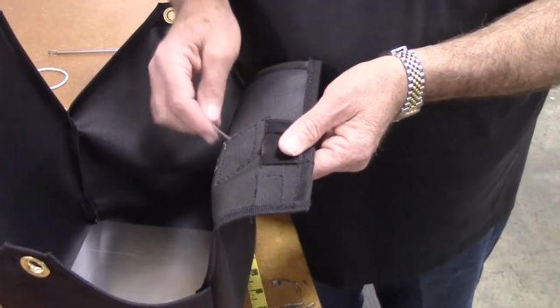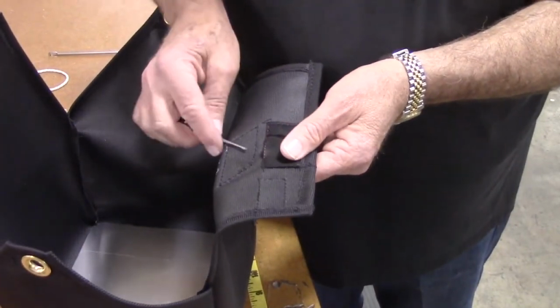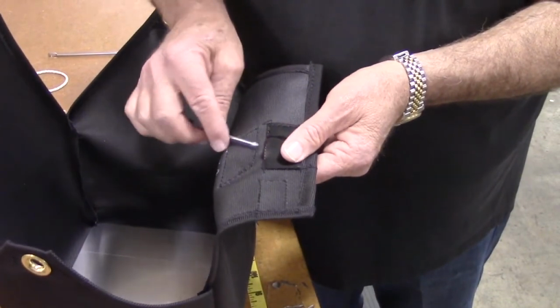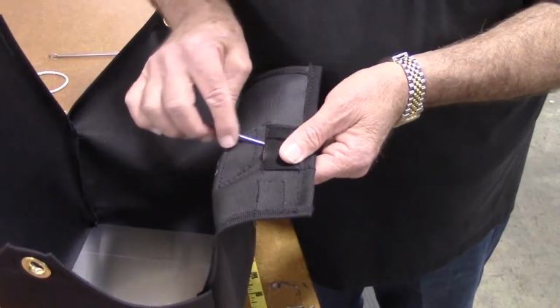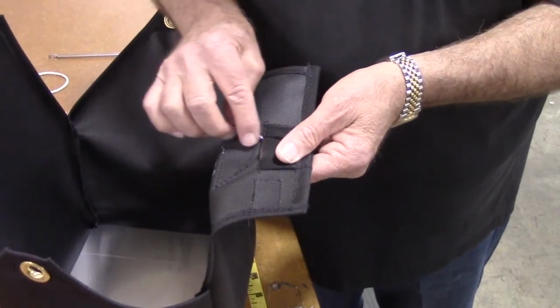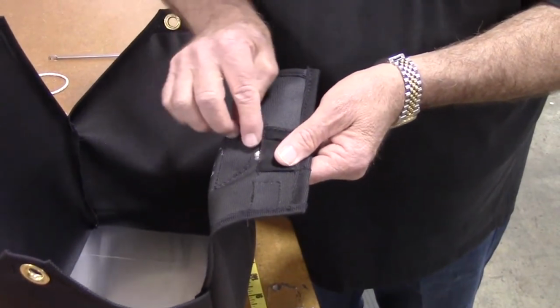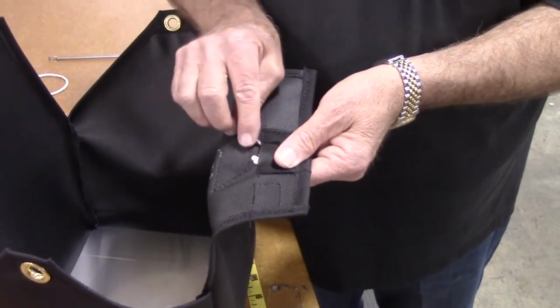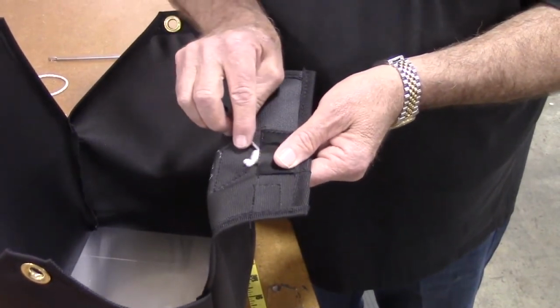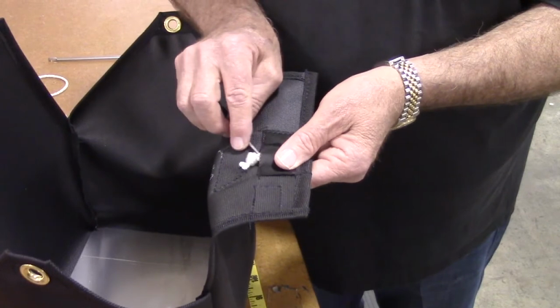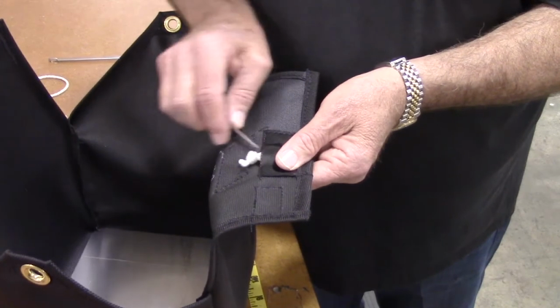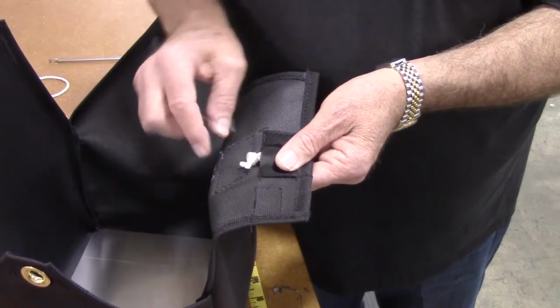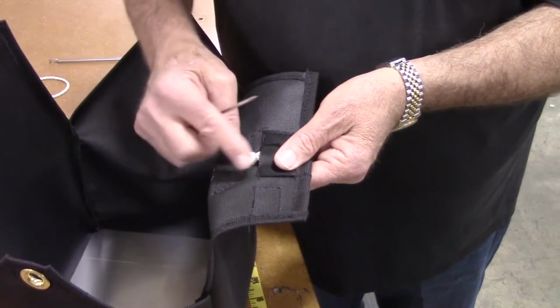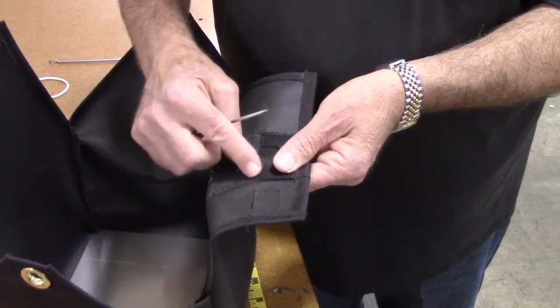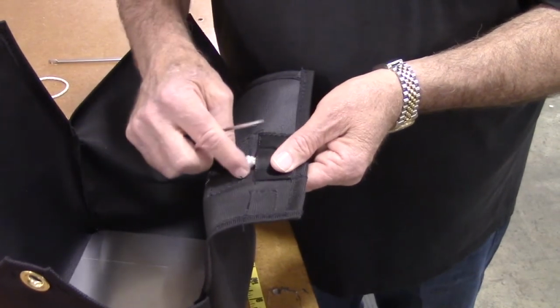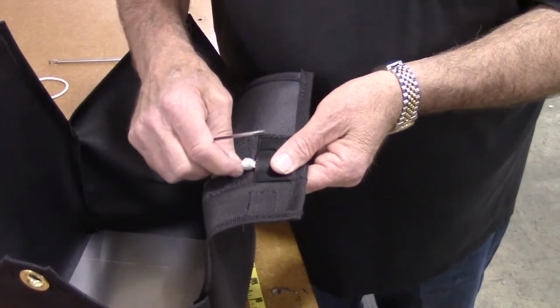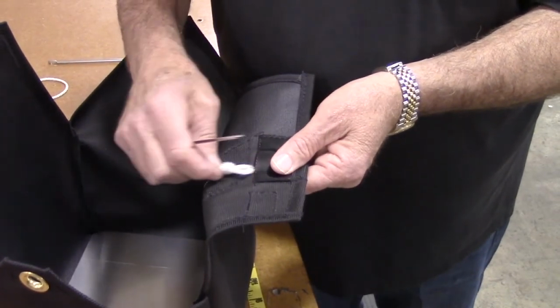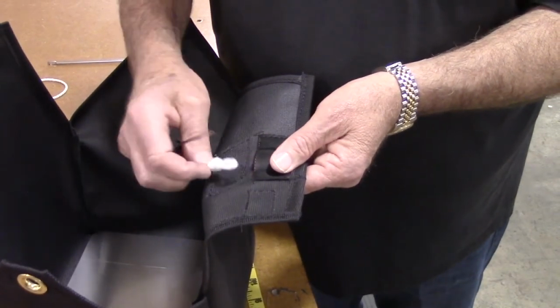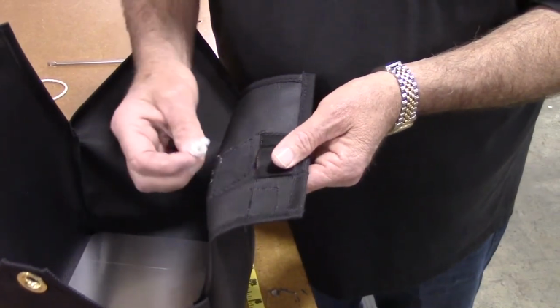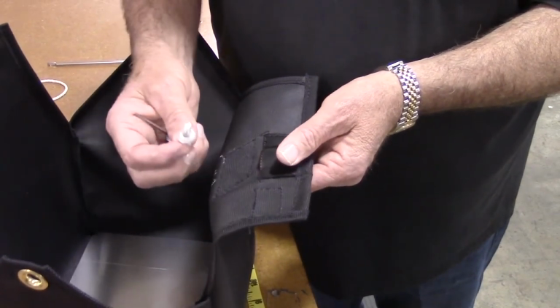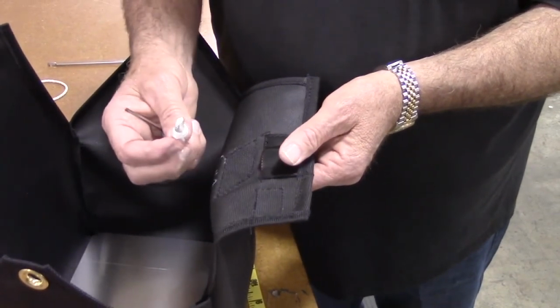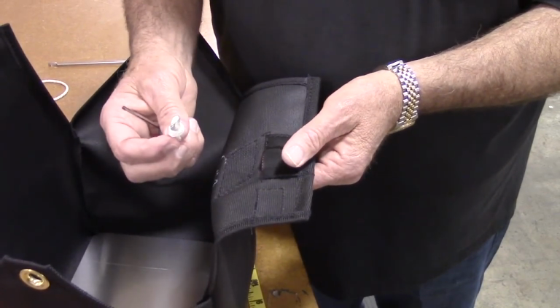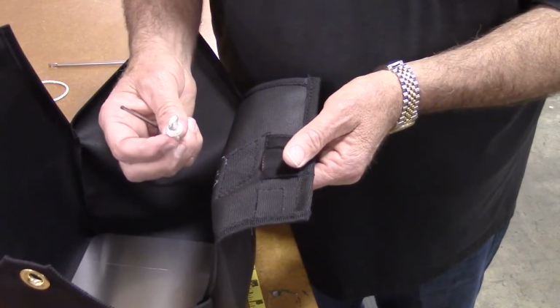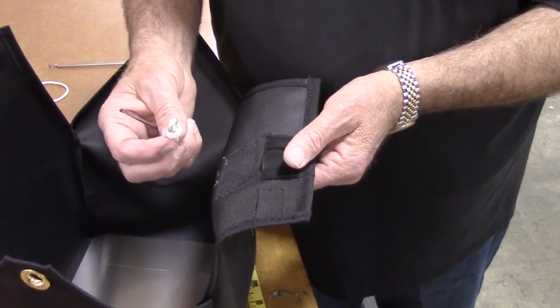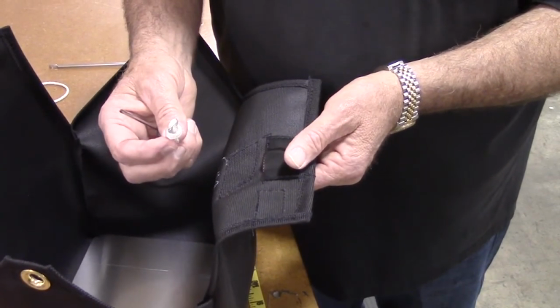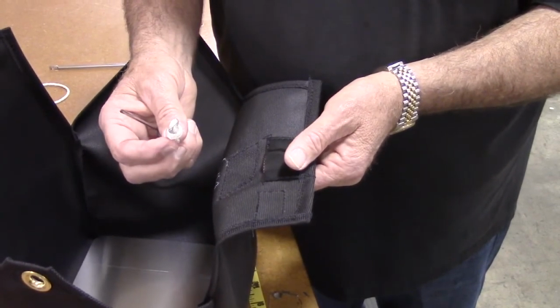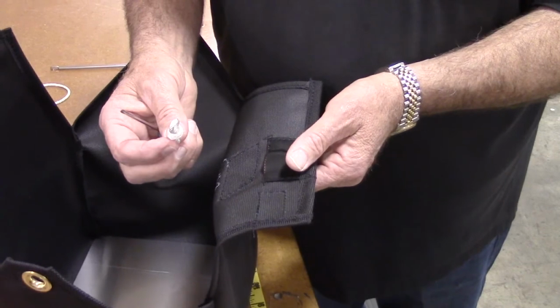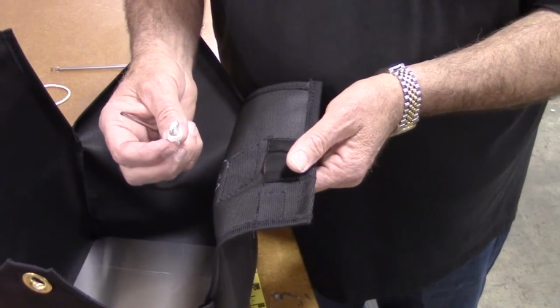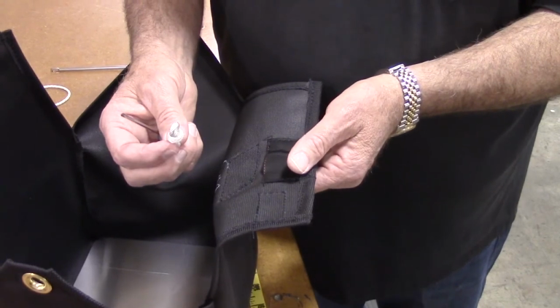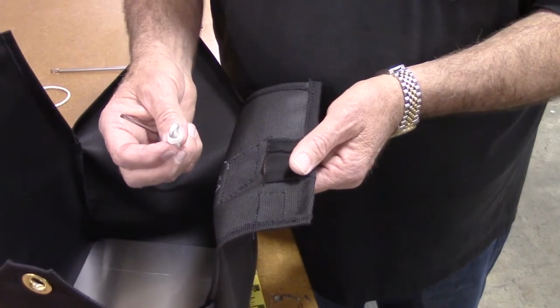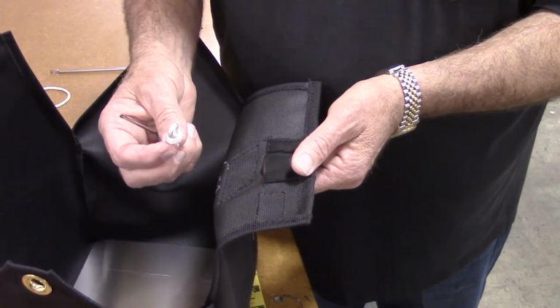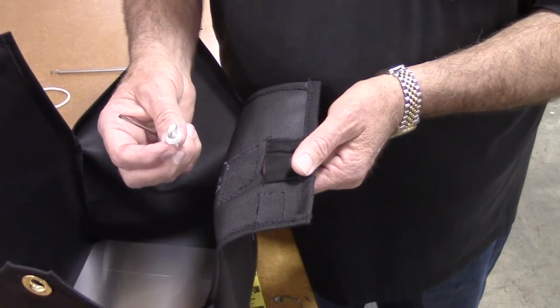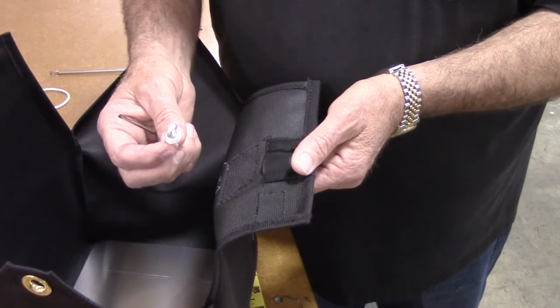To use a screwdriver for installation, first remove the old loop with a small screwdriver. From the inside, slide the screwdriver into the pocket and, using the knot for leverage, pry out the old loop.